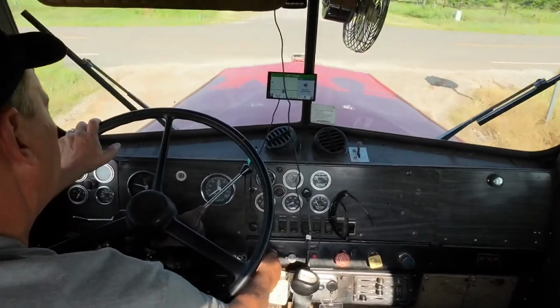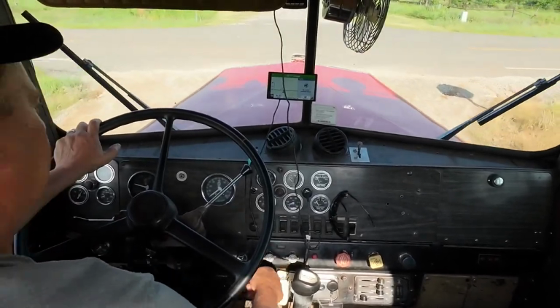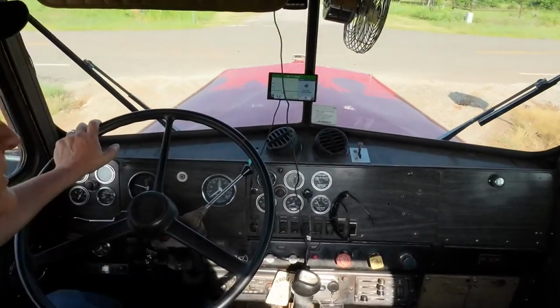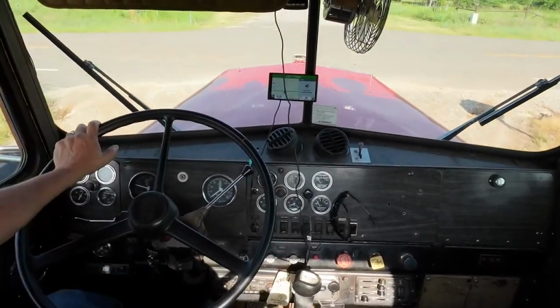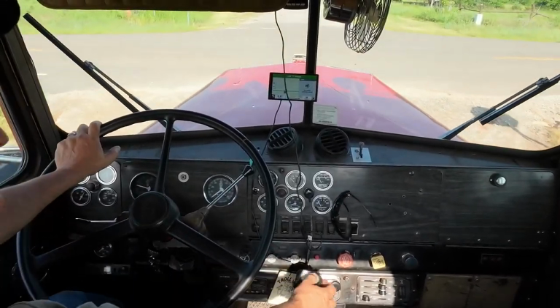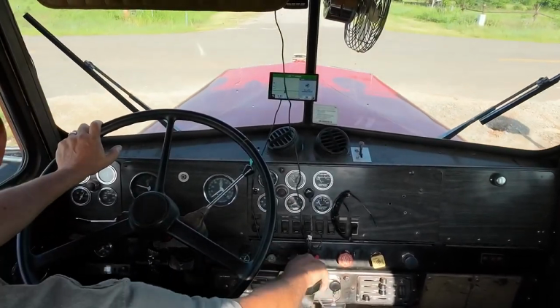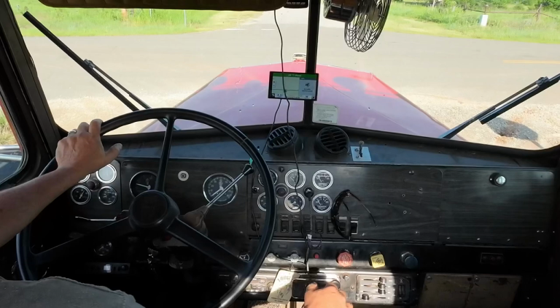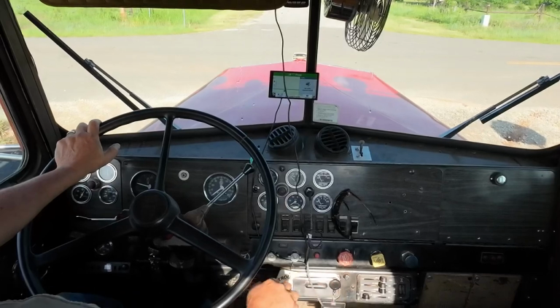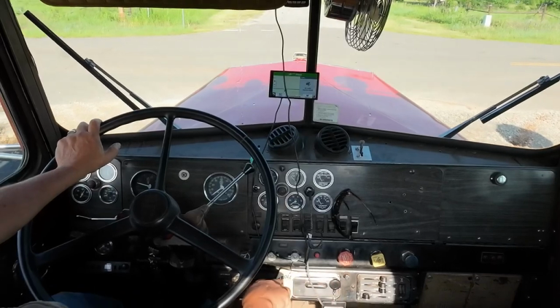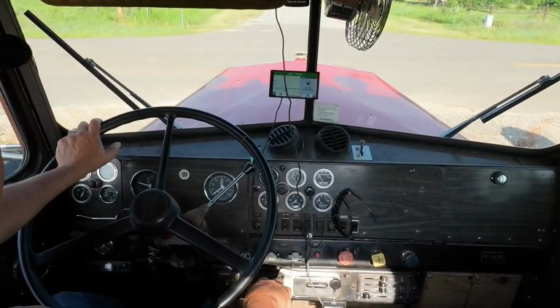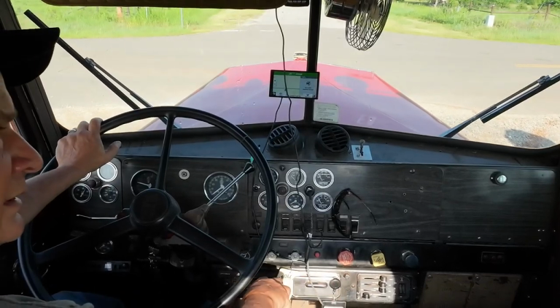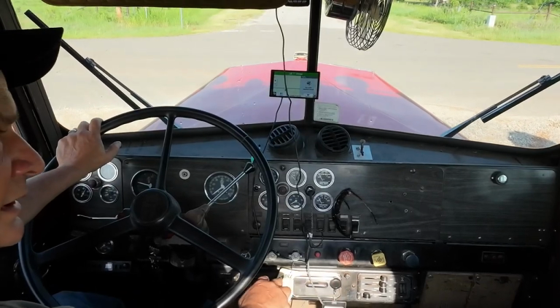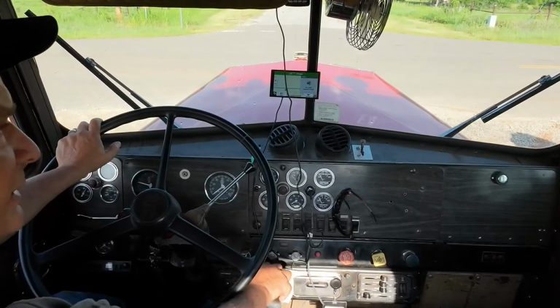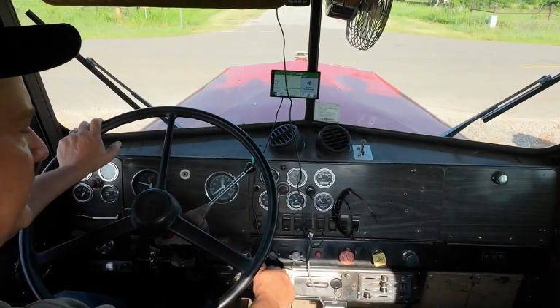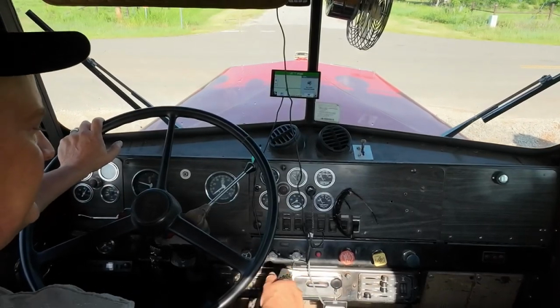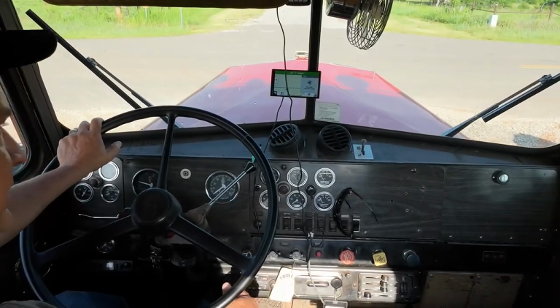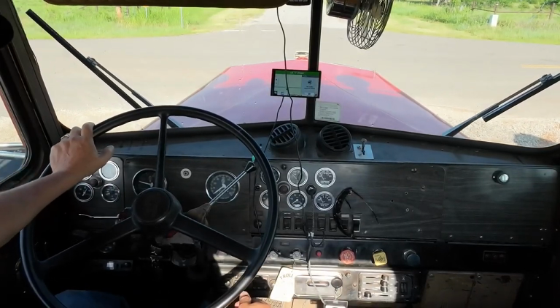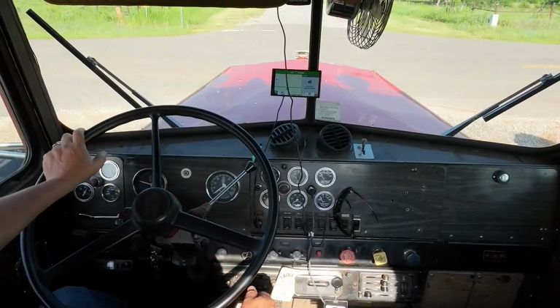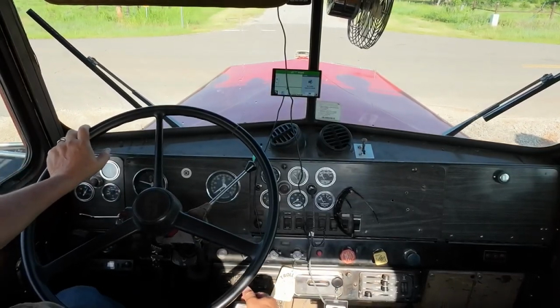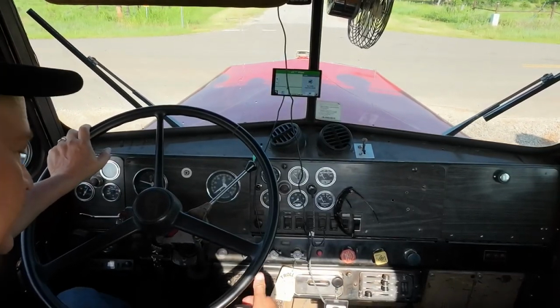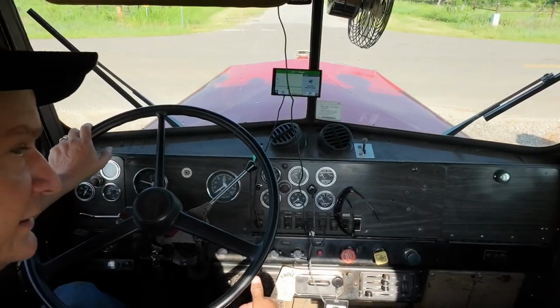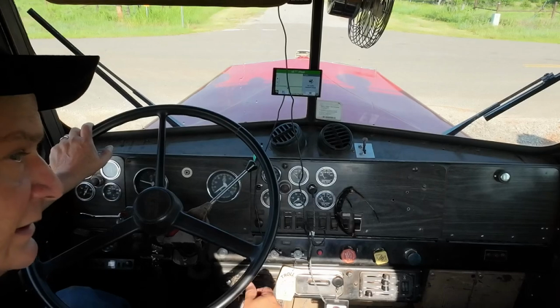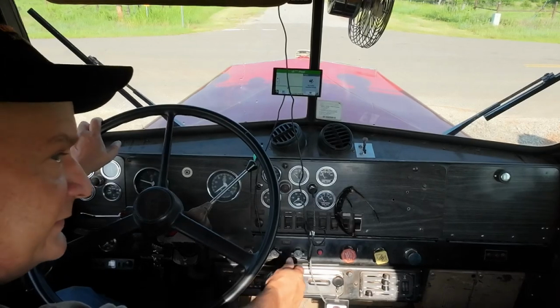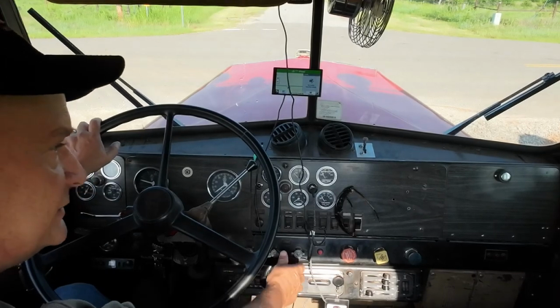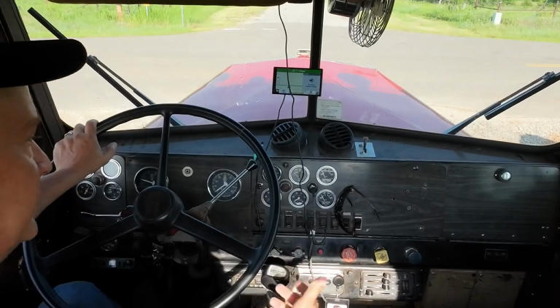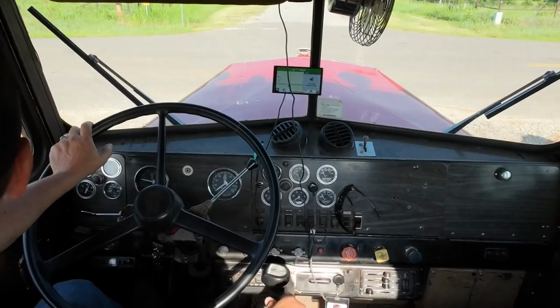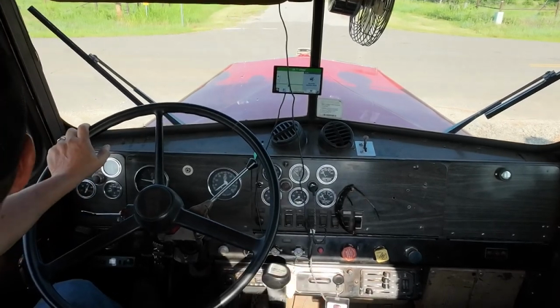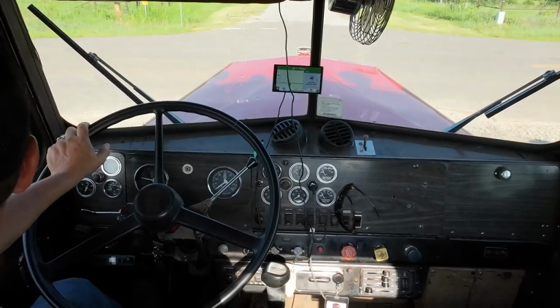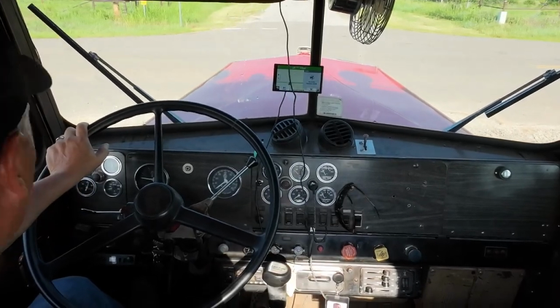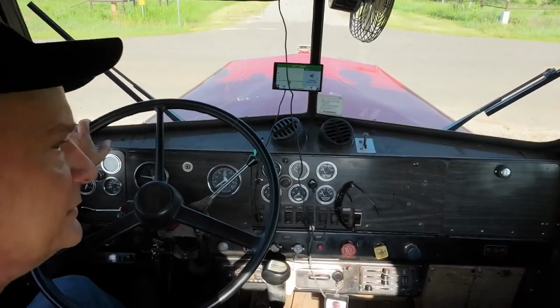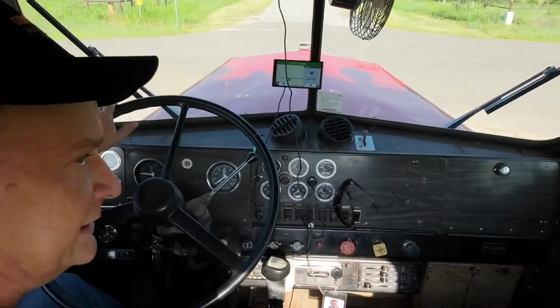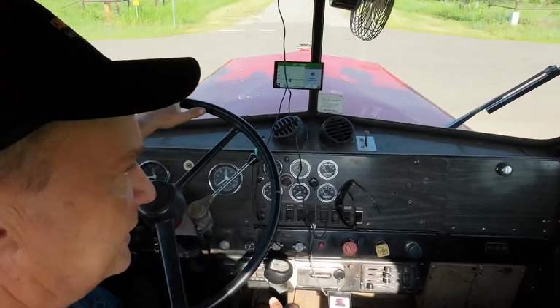That's how I shift it. Getting out on the highway, I don't ever use low range like this — I'll just take off in first or second. Second works.